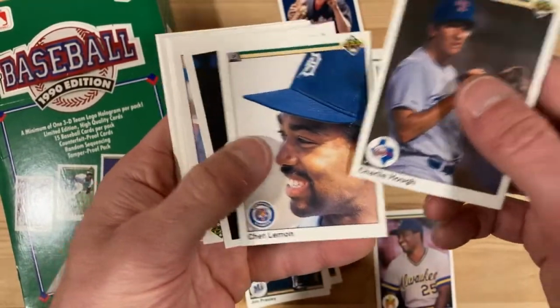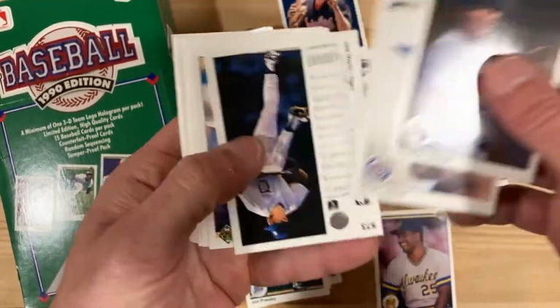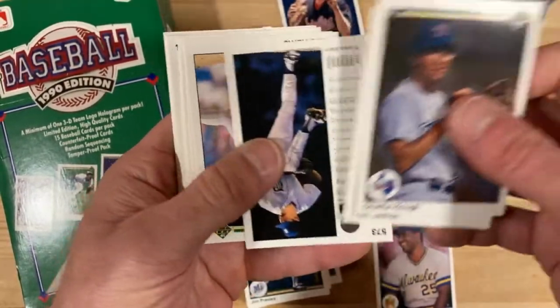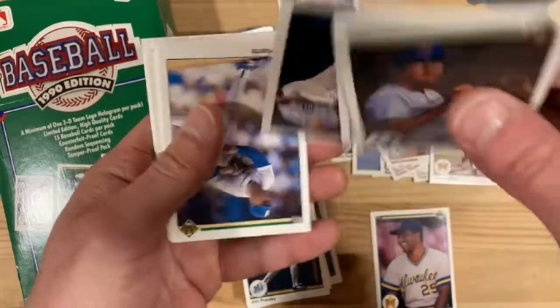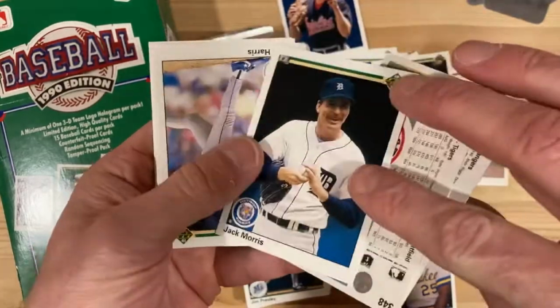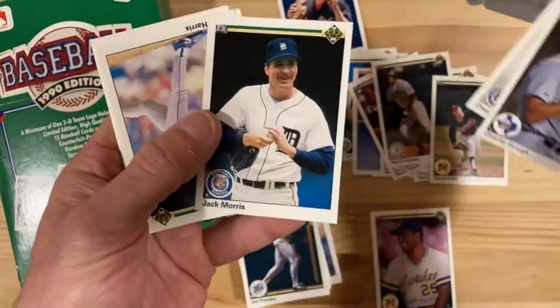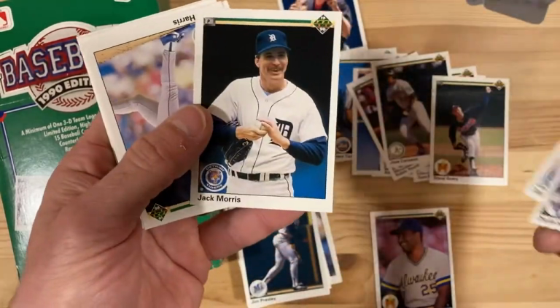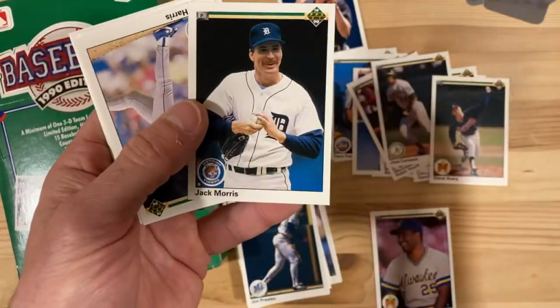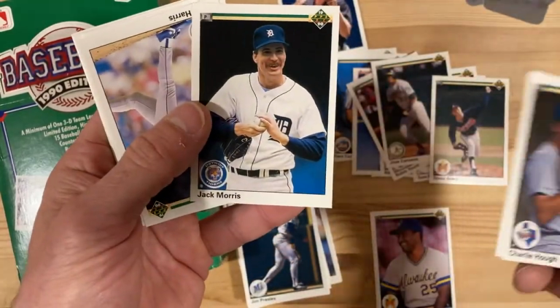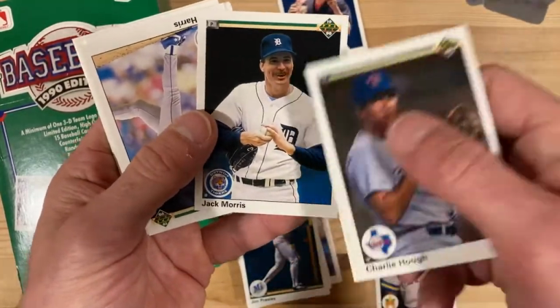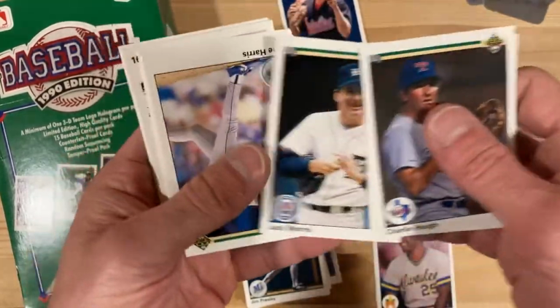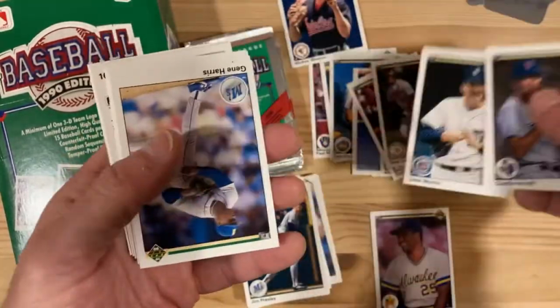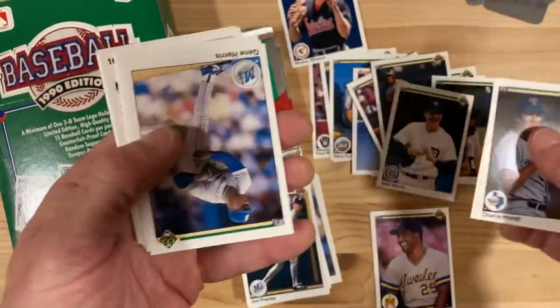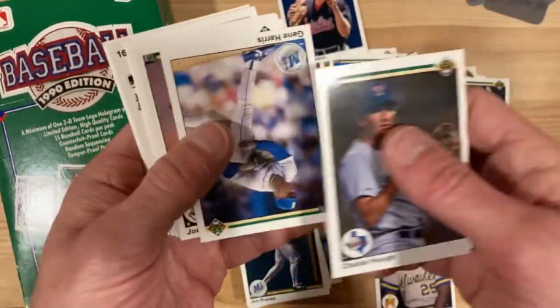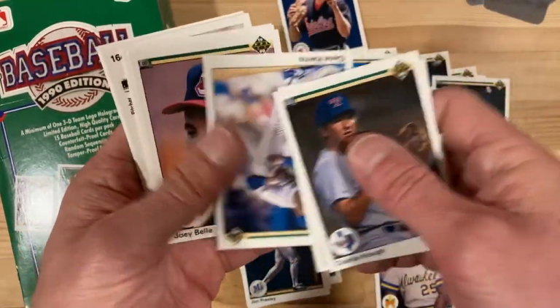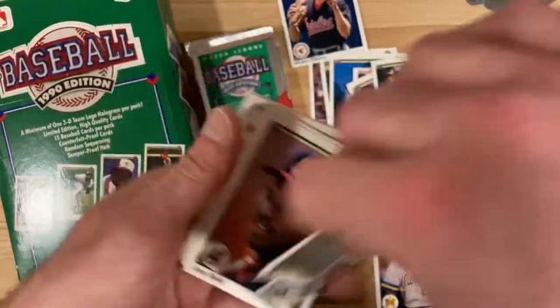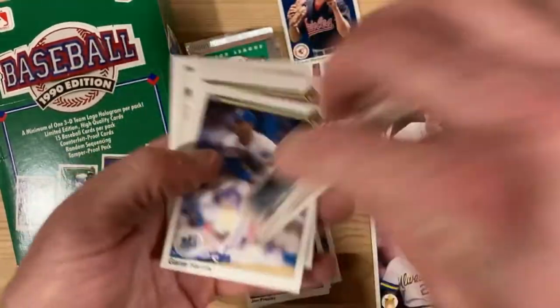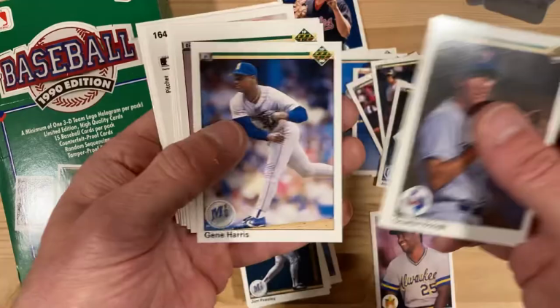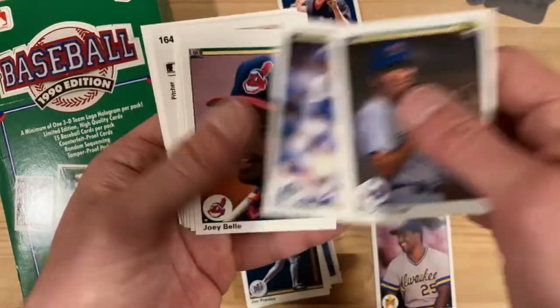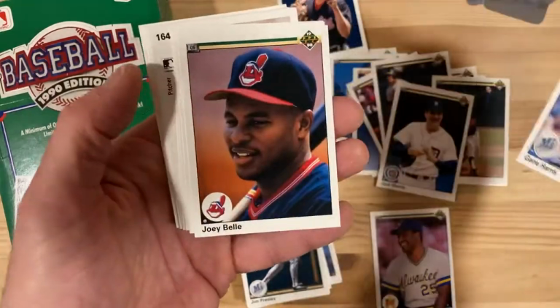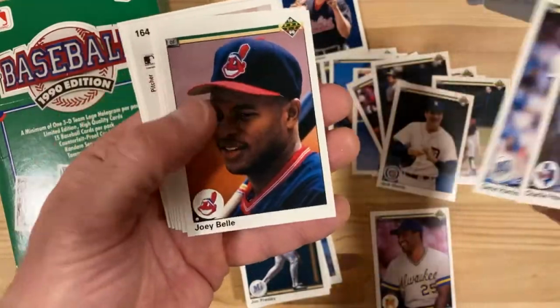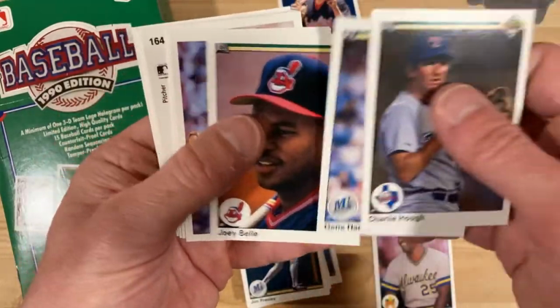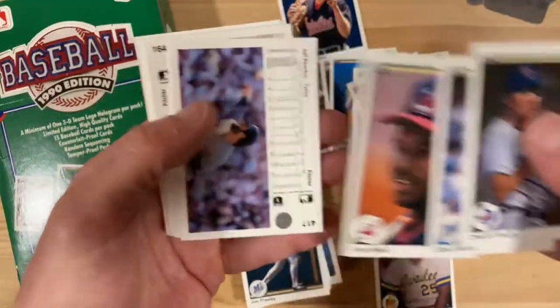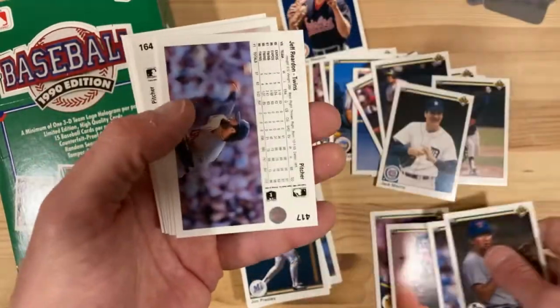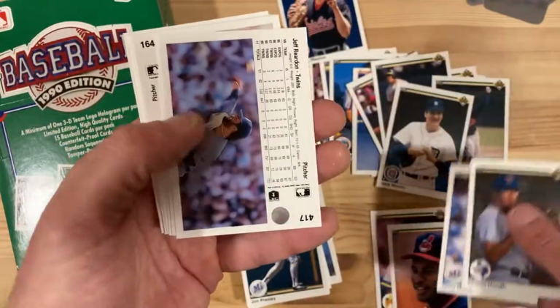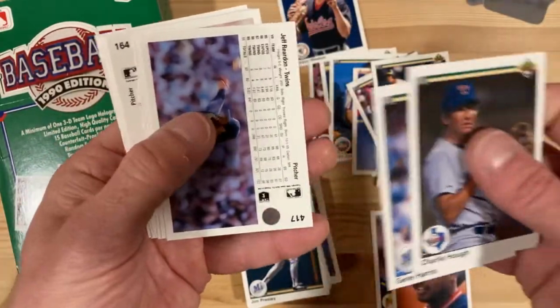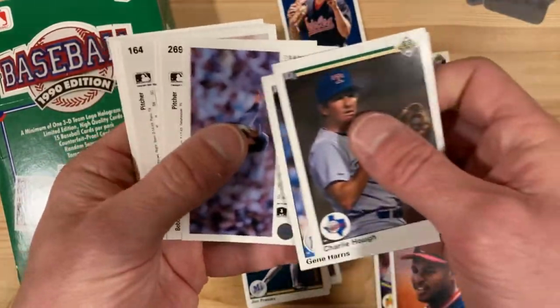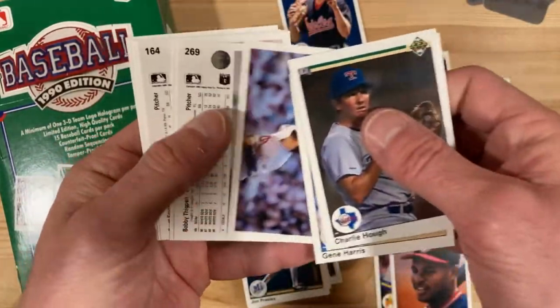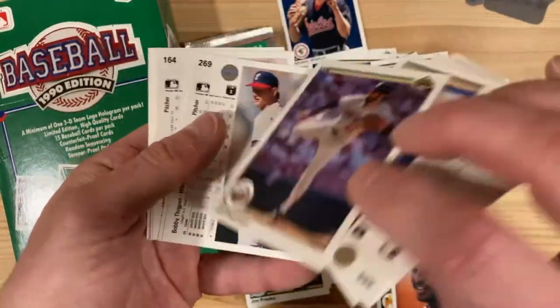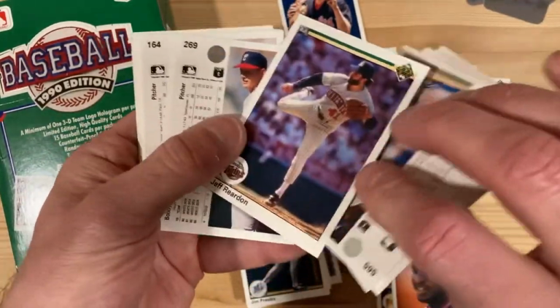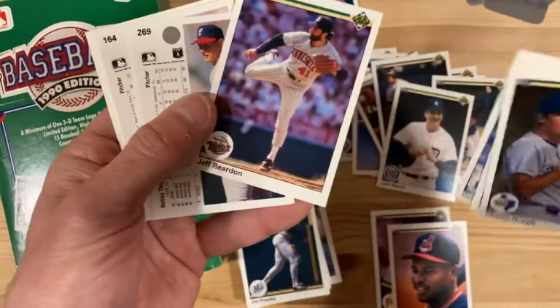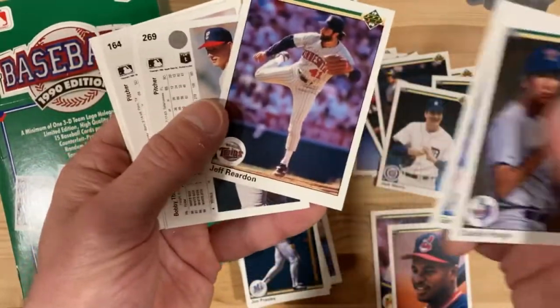I kind of like it just as much when we get the corrected ones as the error ones. There's Jack Morris — in the Hall of Fame. Albert Belle — in the Hall of Infamy, we'll call it.